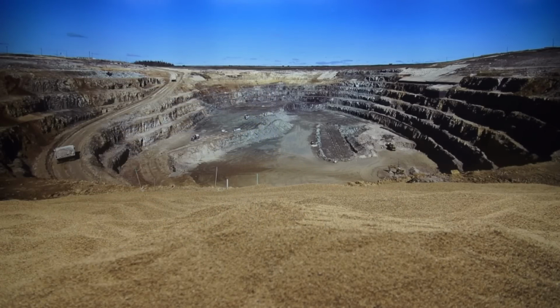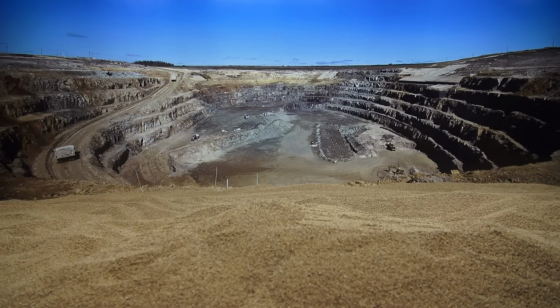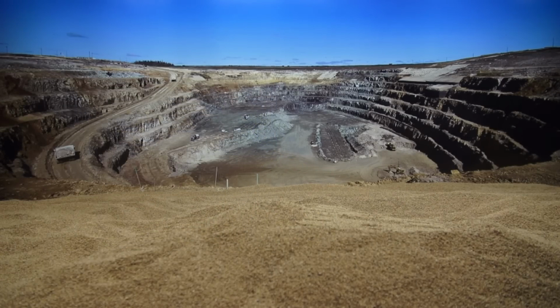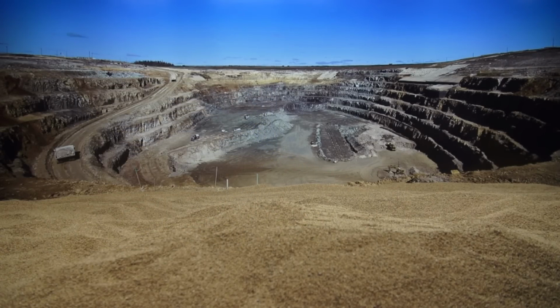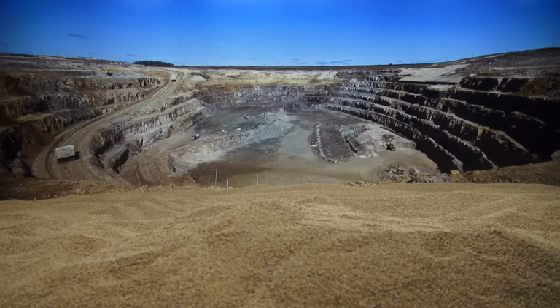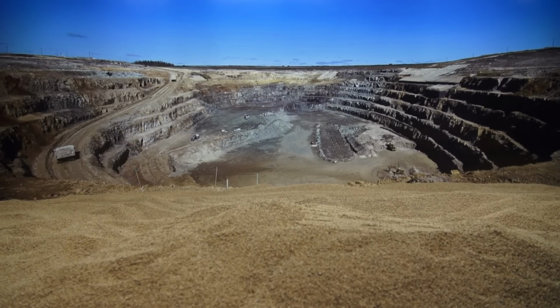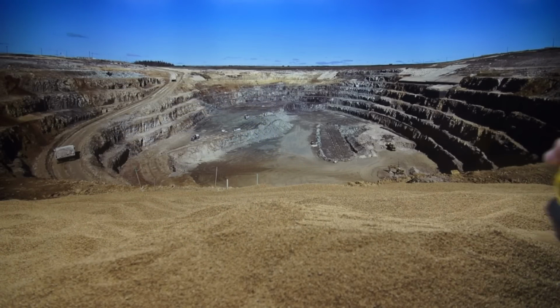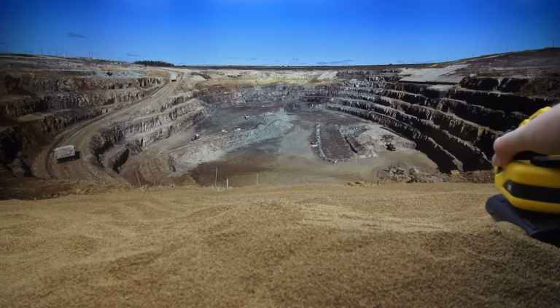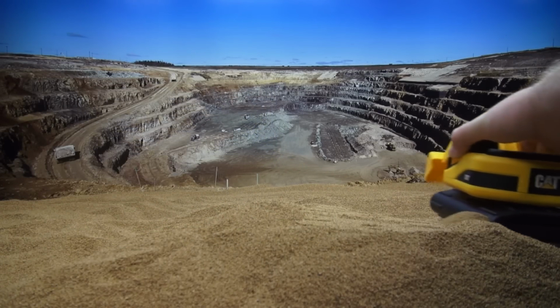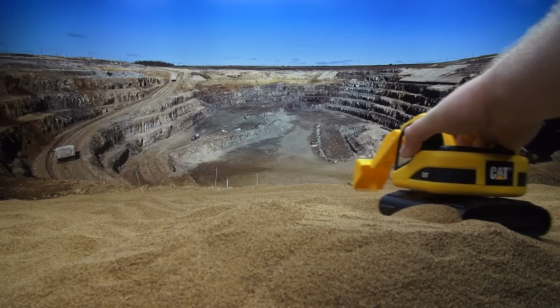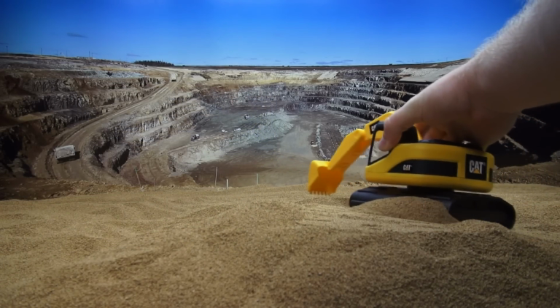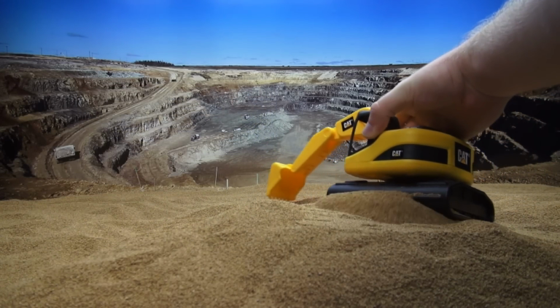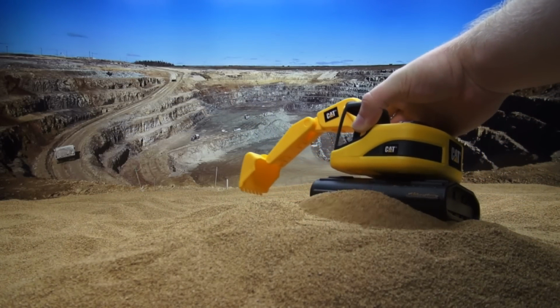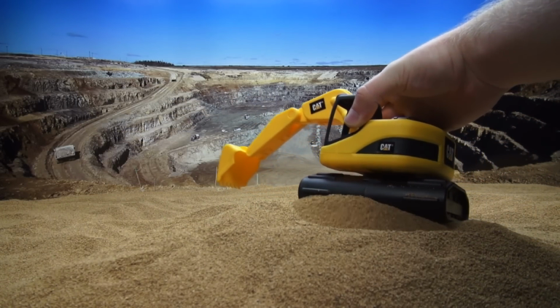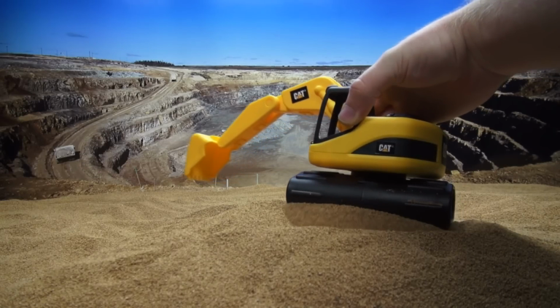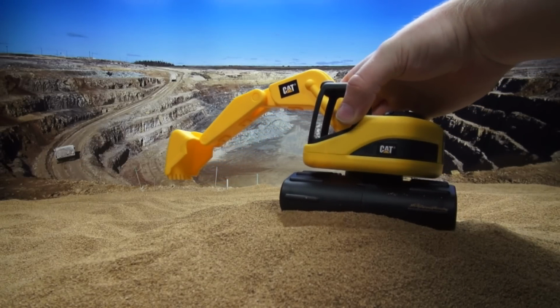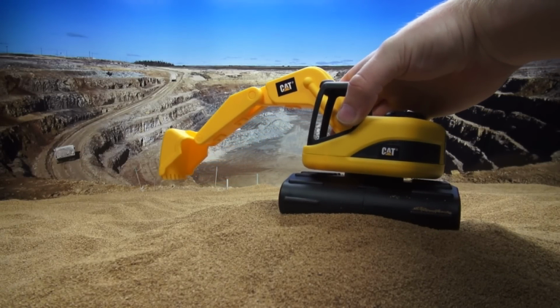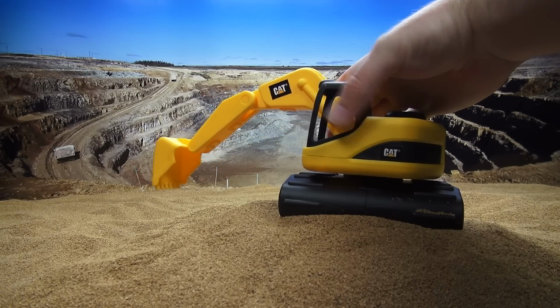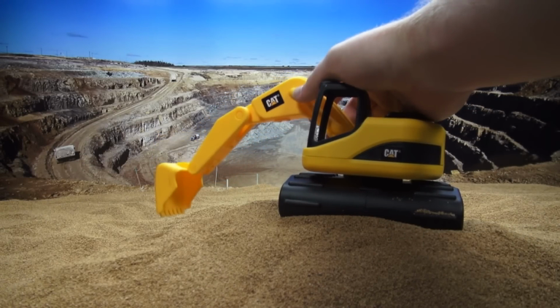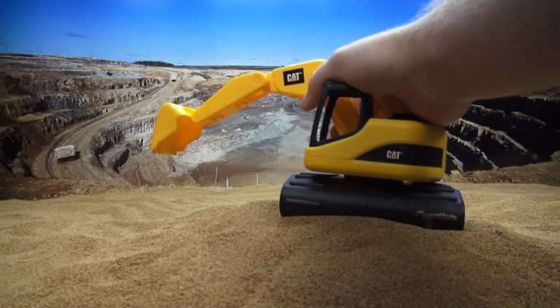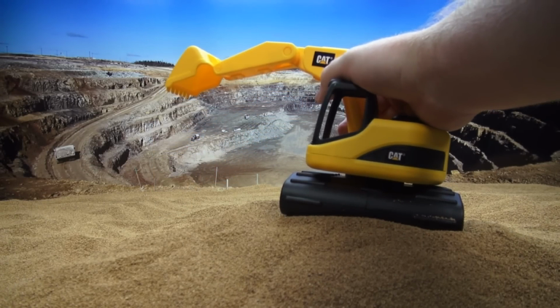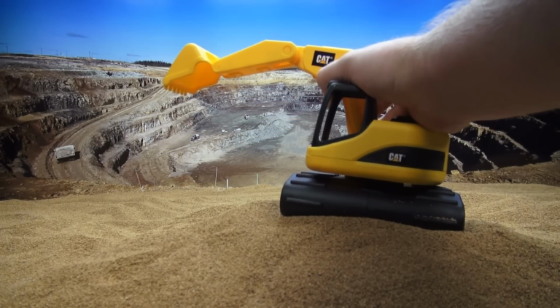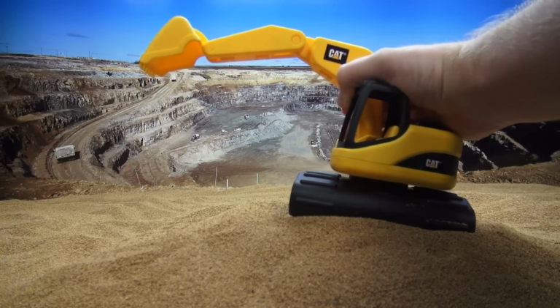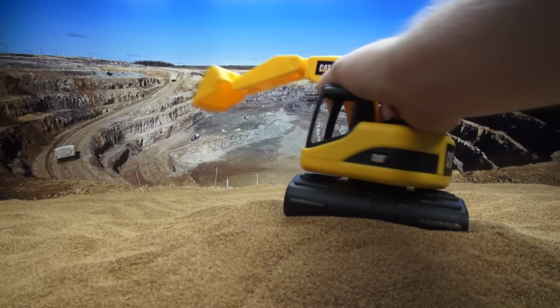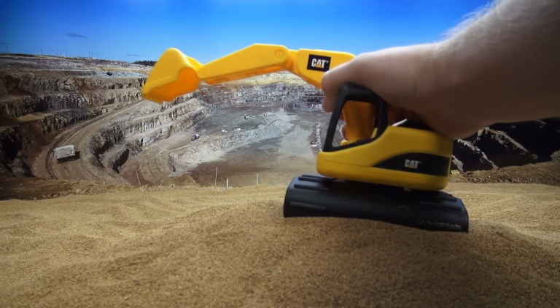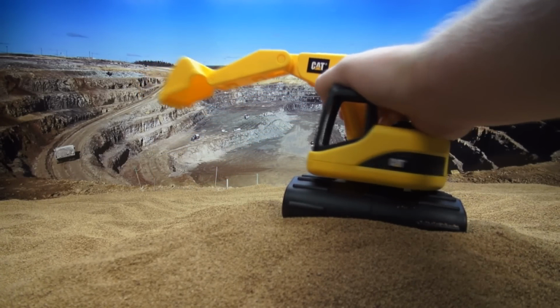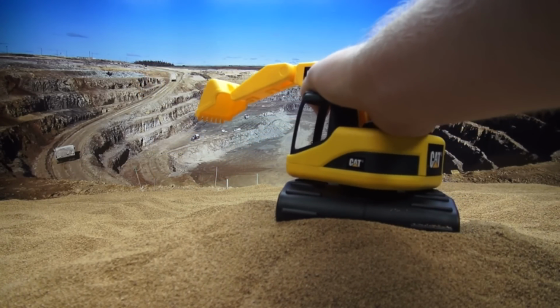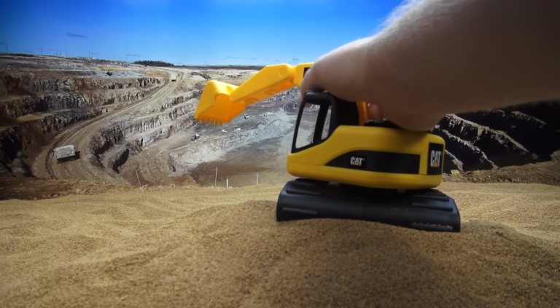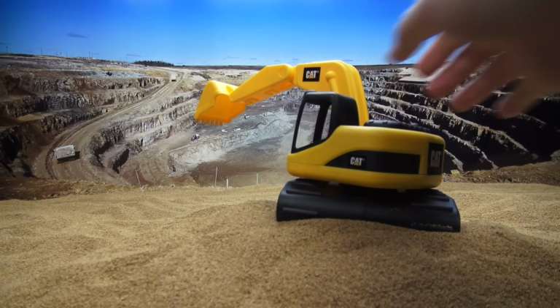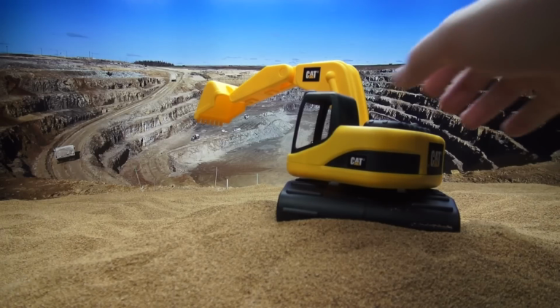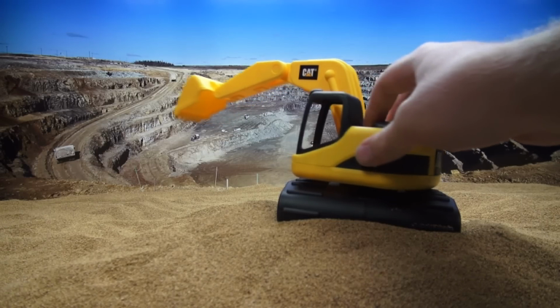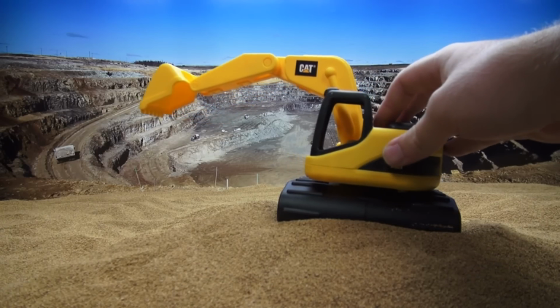First let's look at the excavator. Oh wow. Look, it can move and spin, and it has wheels too. Wow.